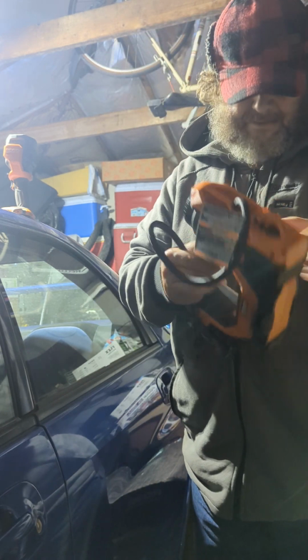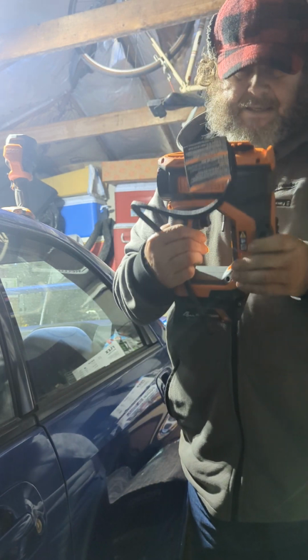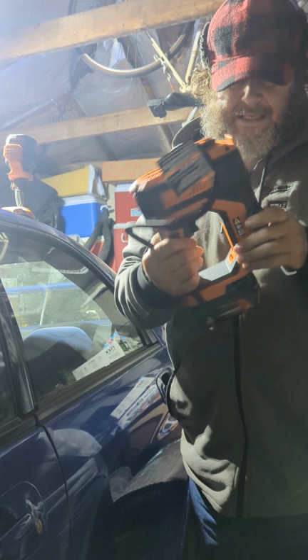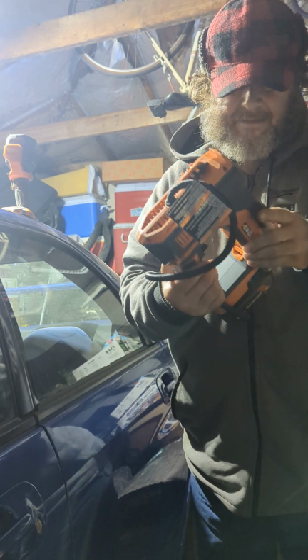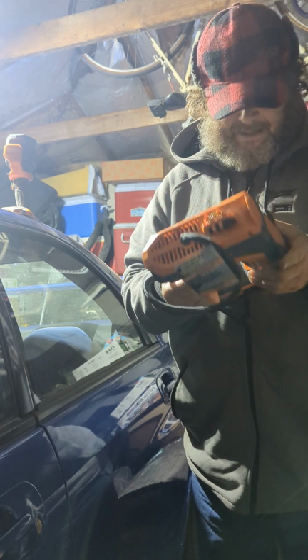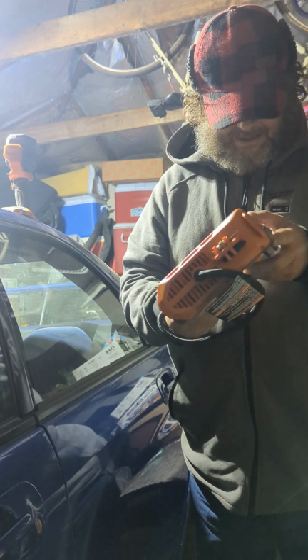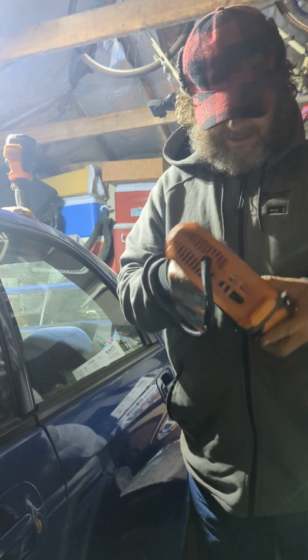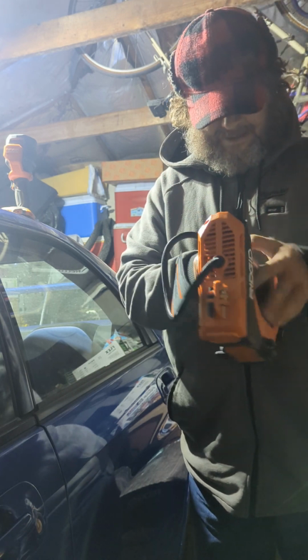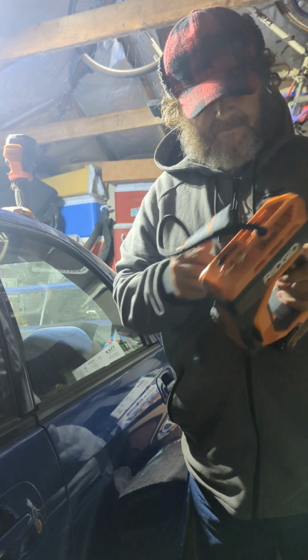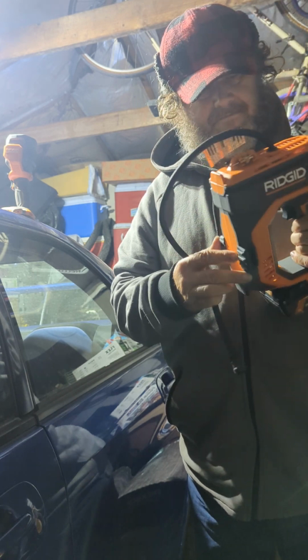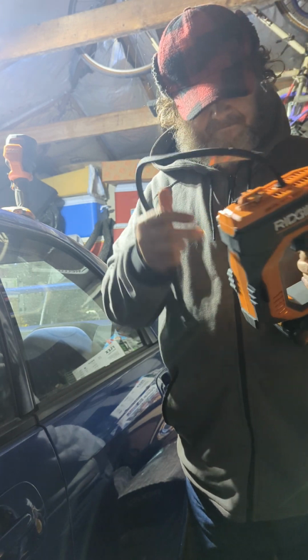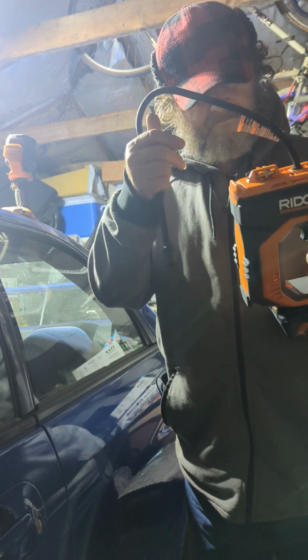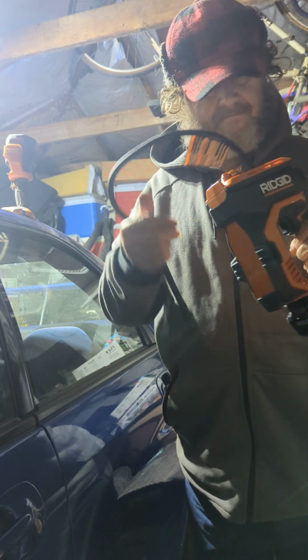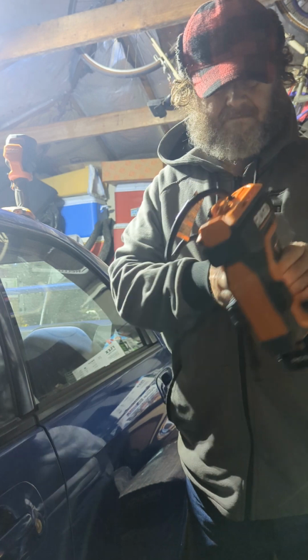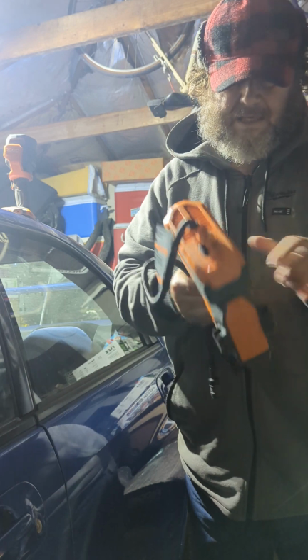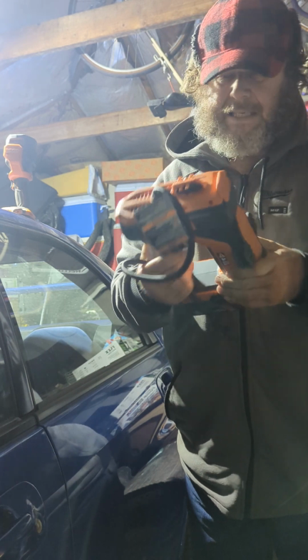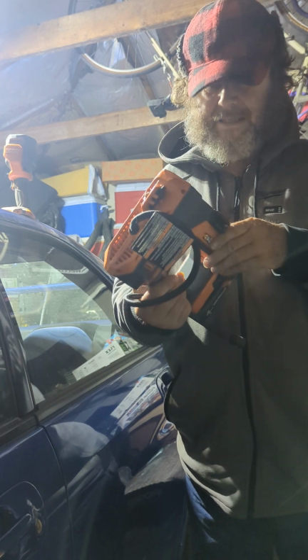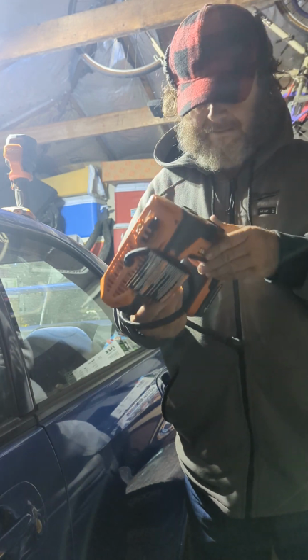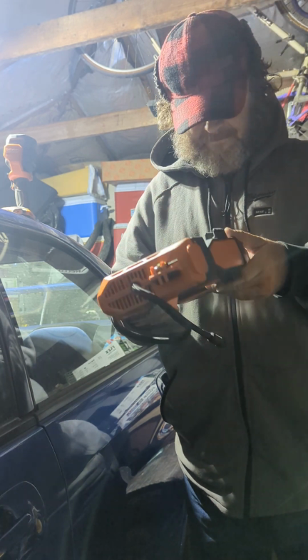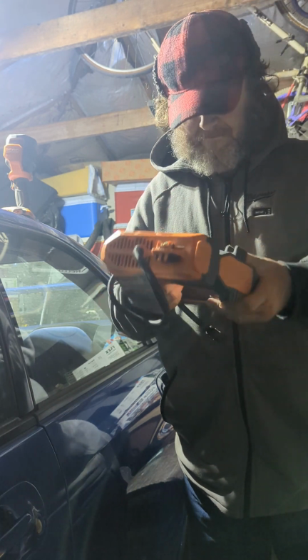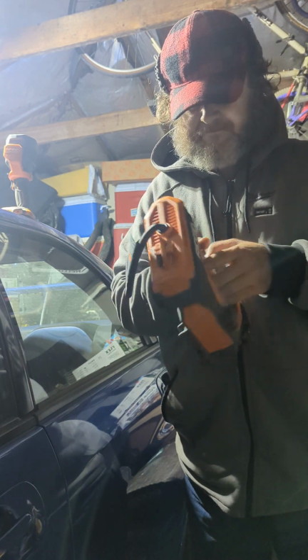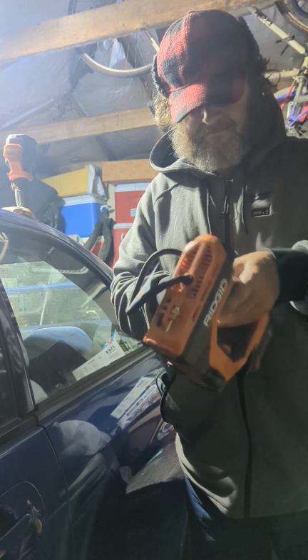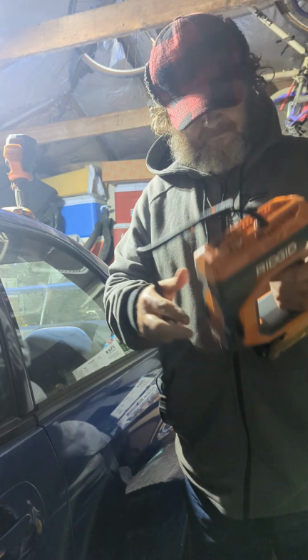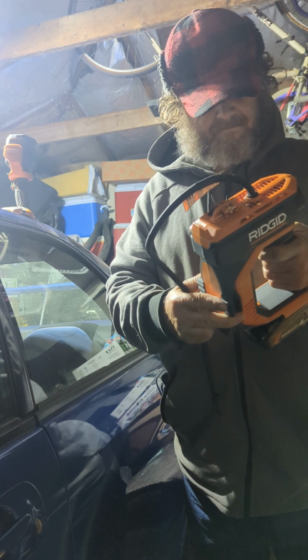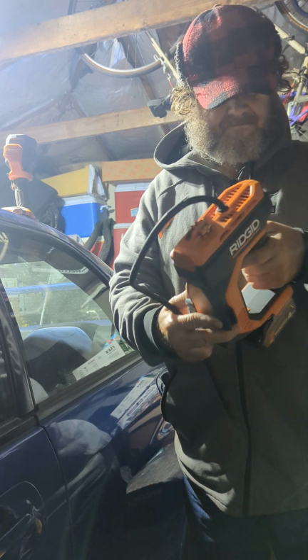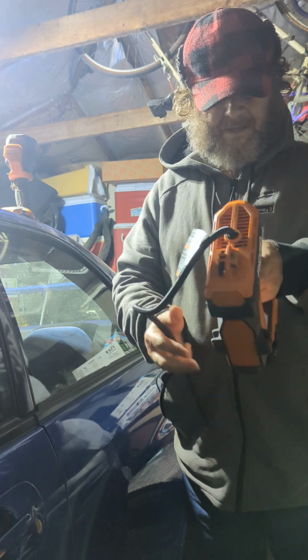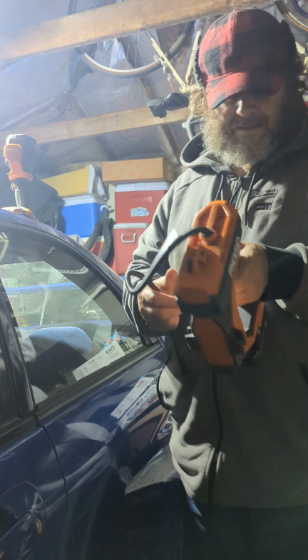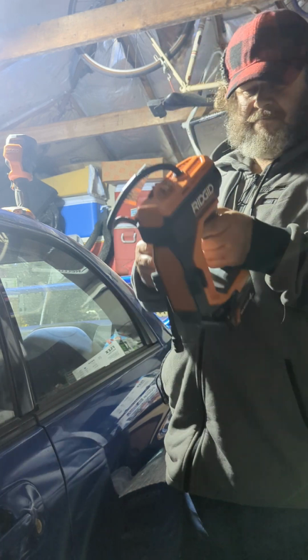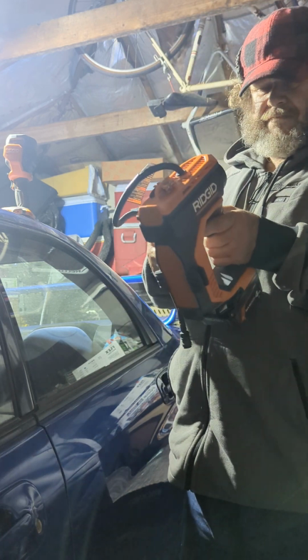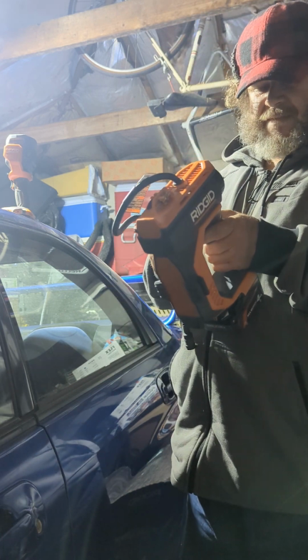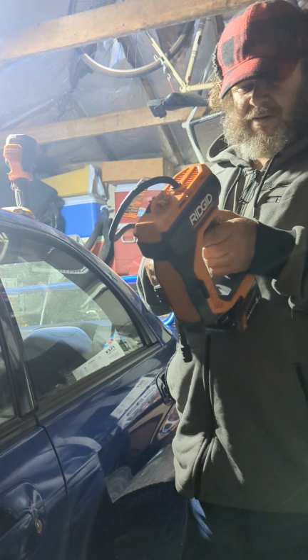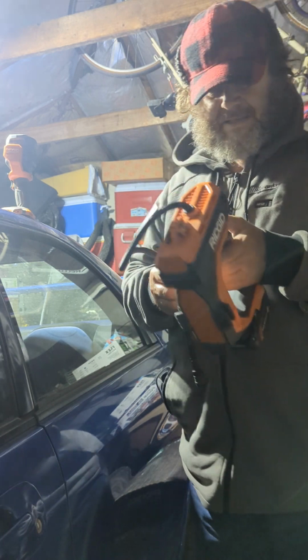I want to turn this thing on, let's look — should have a button on it somewhere. Here it is. It's at zero PSI.